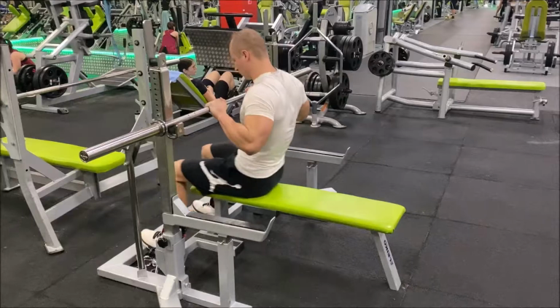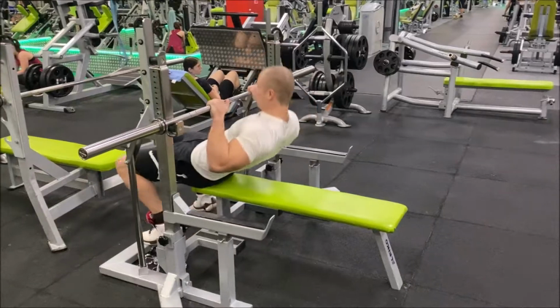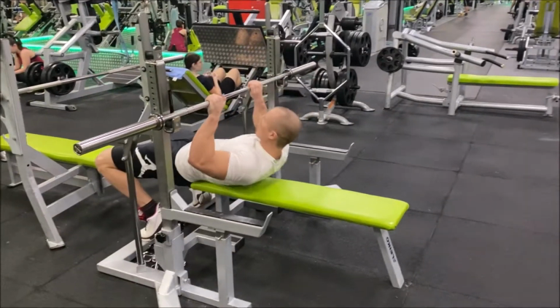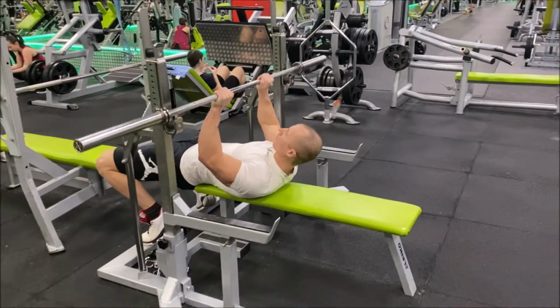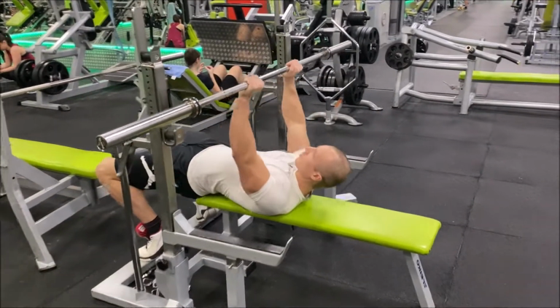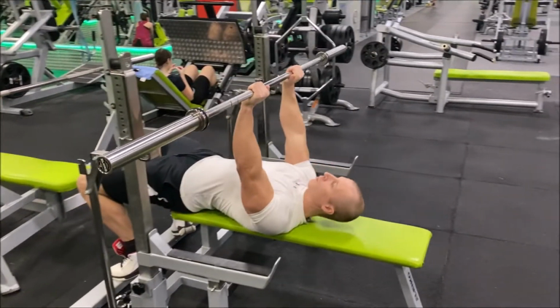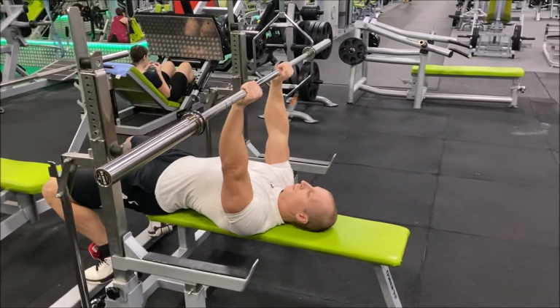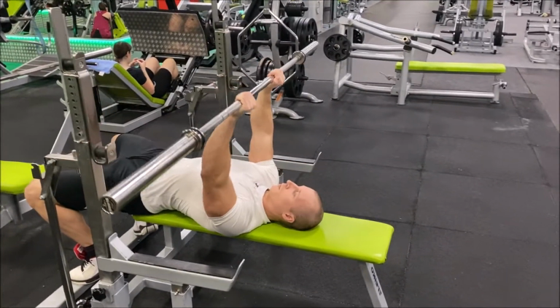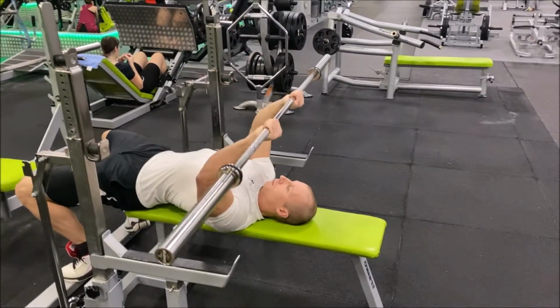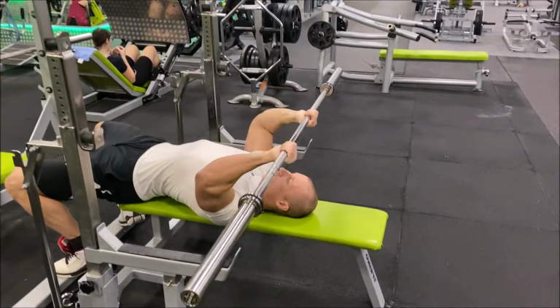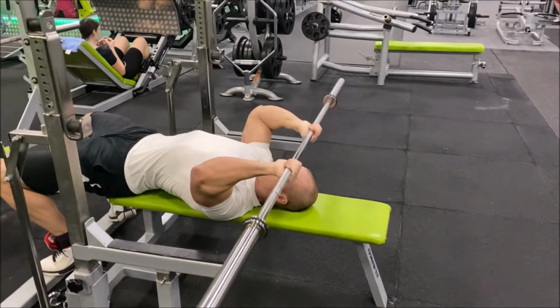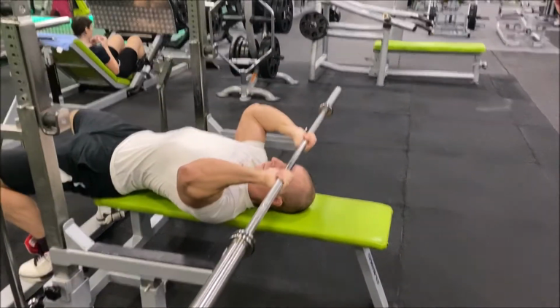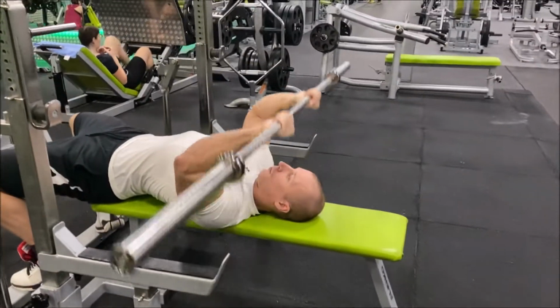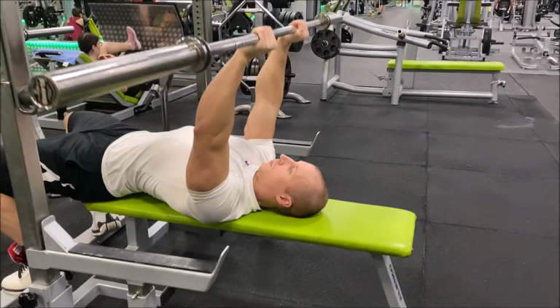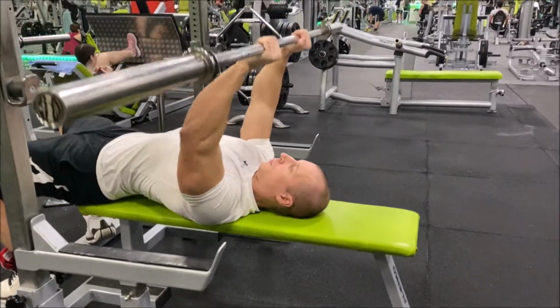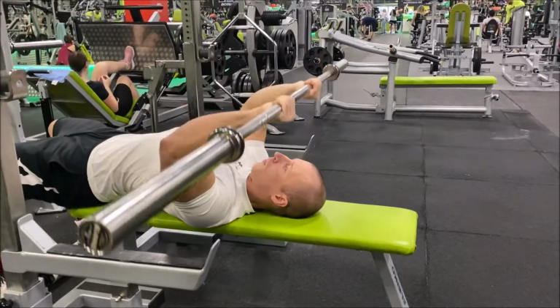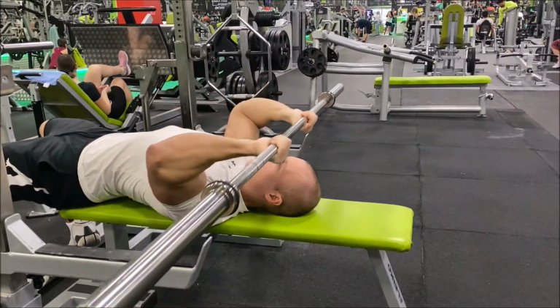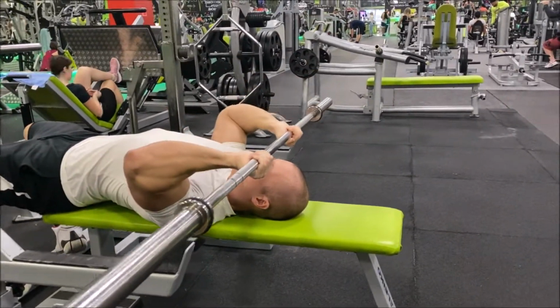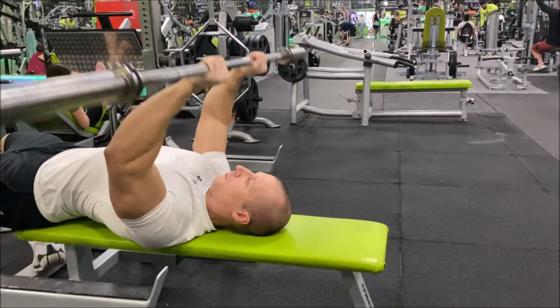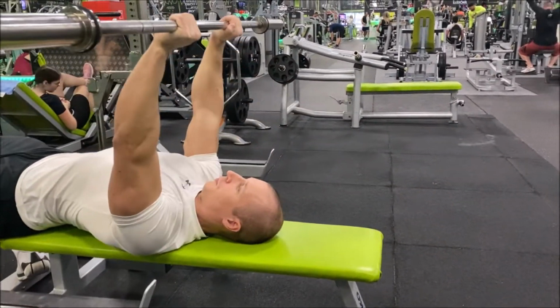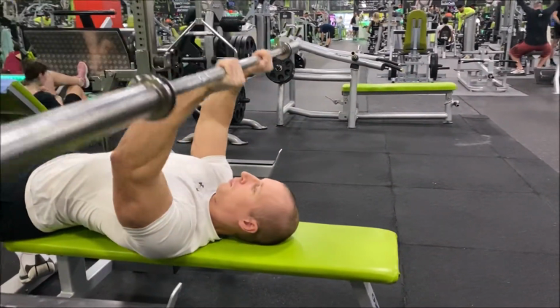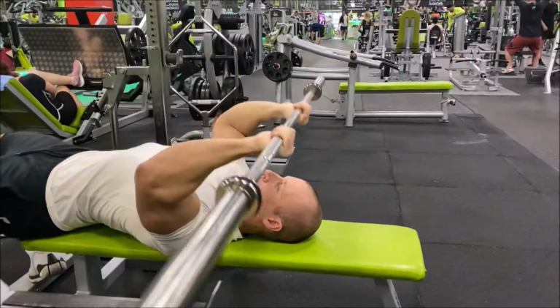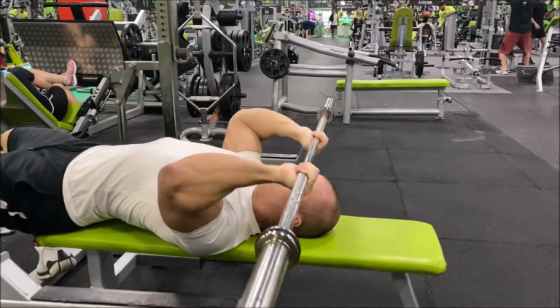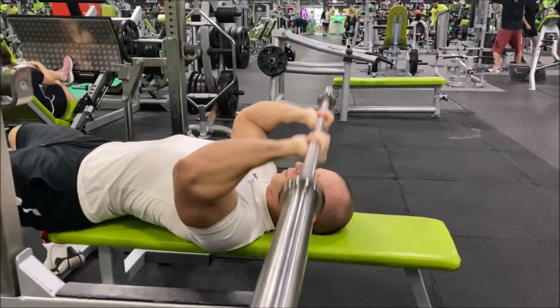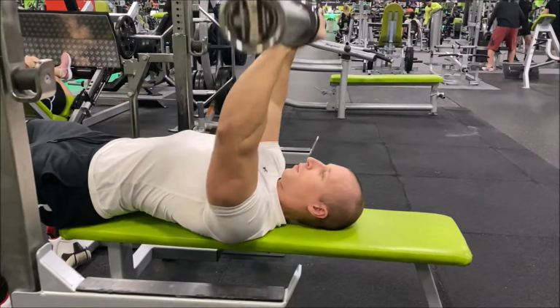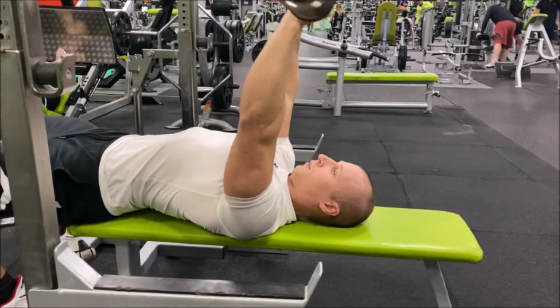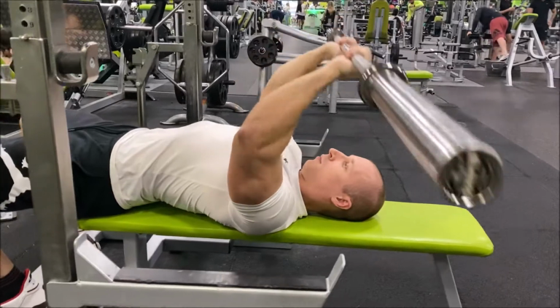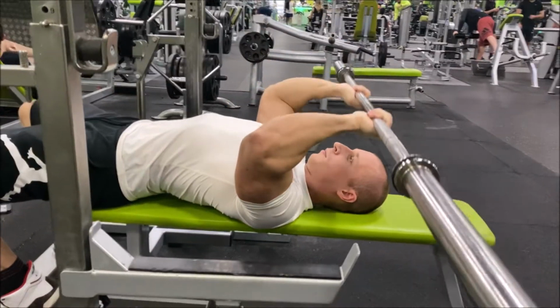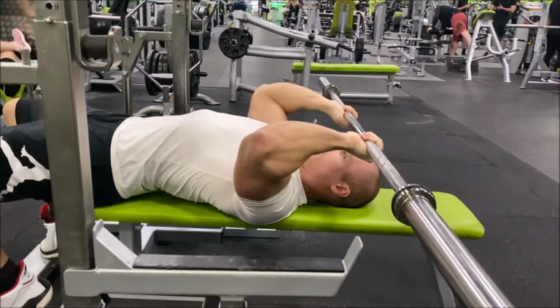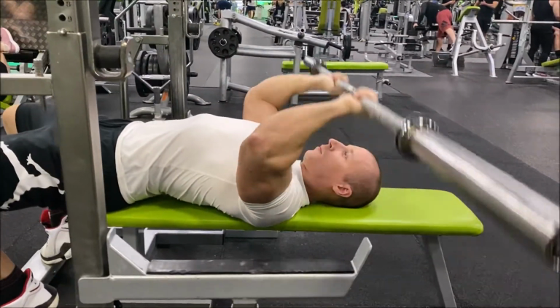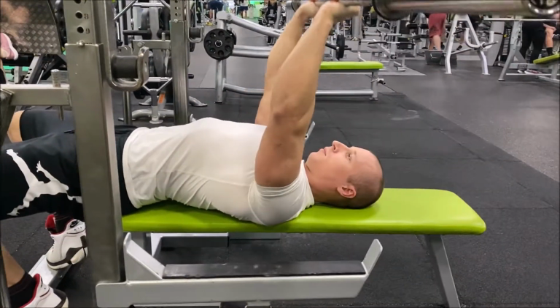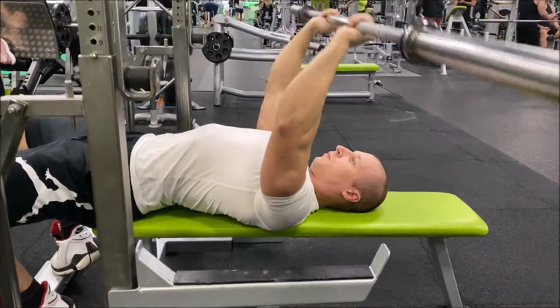Lay on a bench with a pair of dumbbells or barbell in your hands held at arm's length above your chest. Keeping your elbows in at the sides, lower the dumbbells or barbell down to the sides of your head.